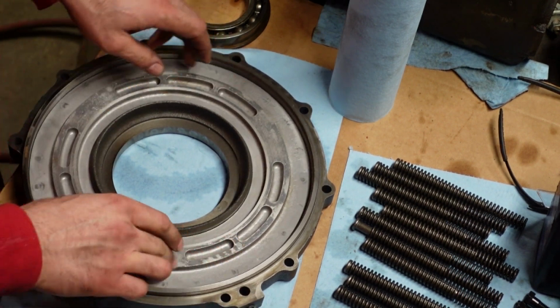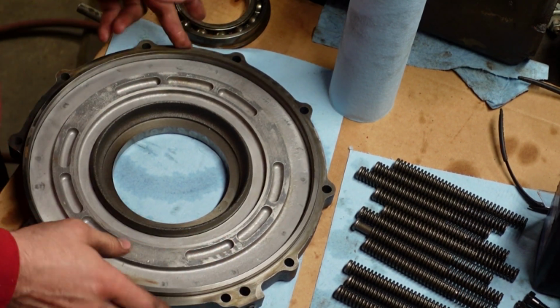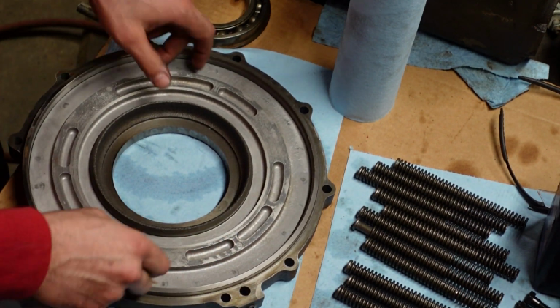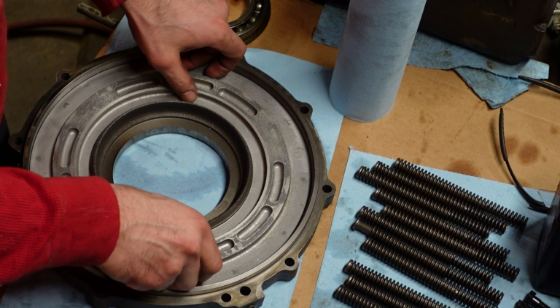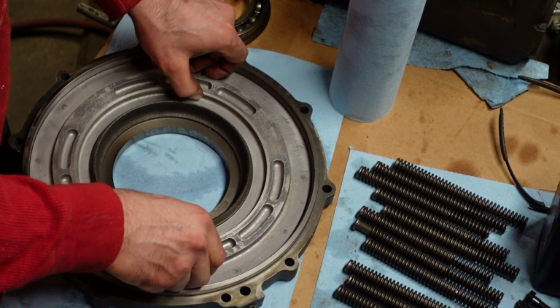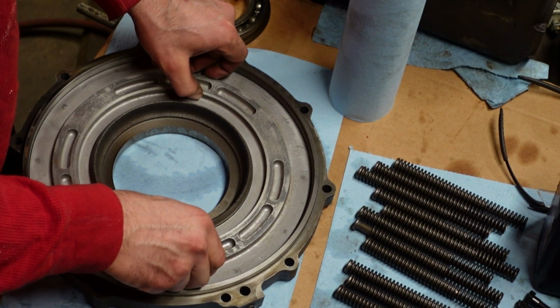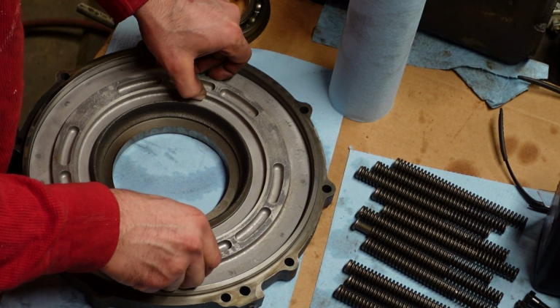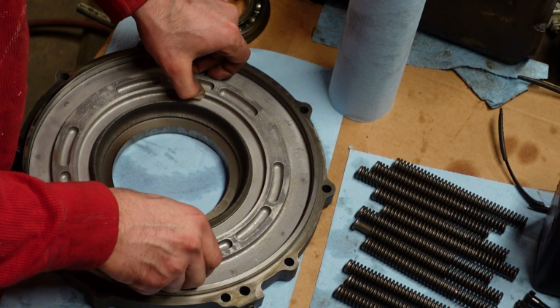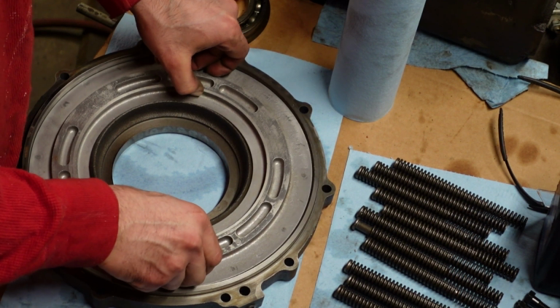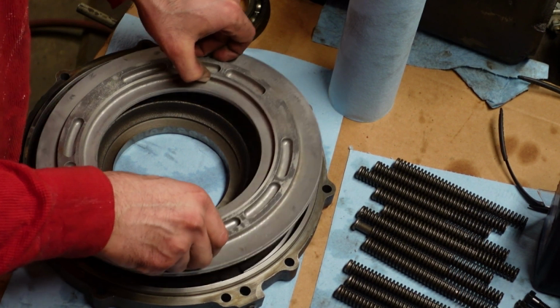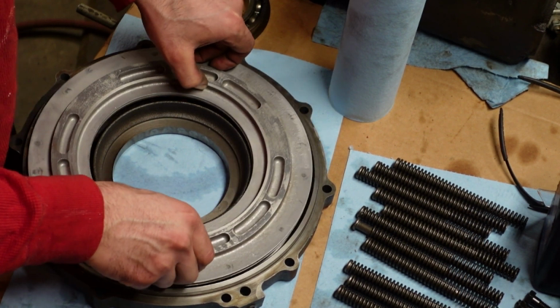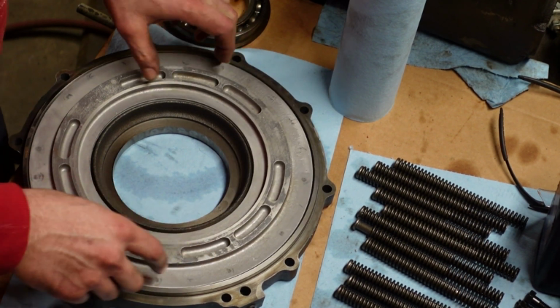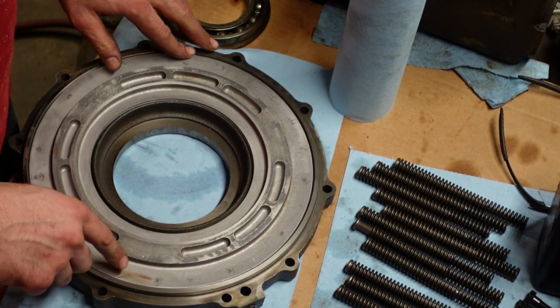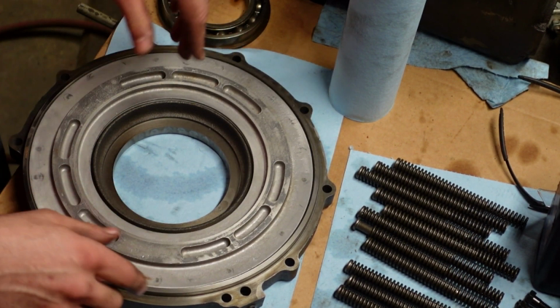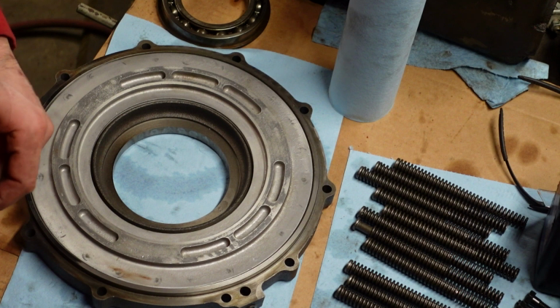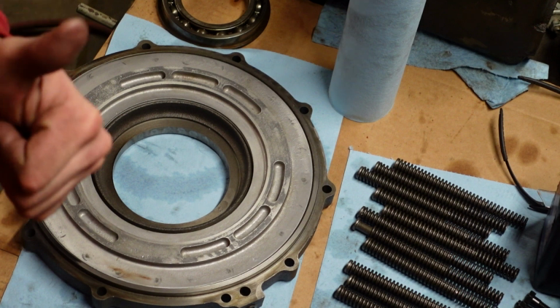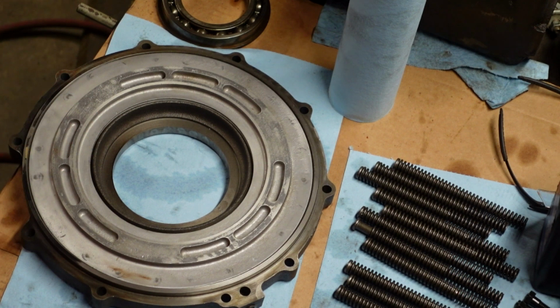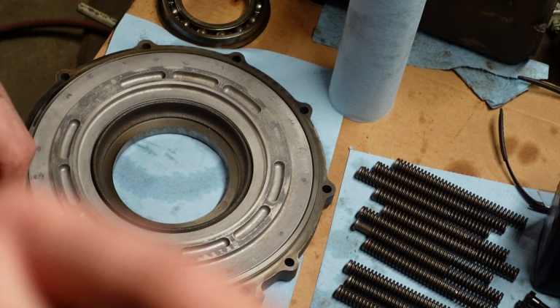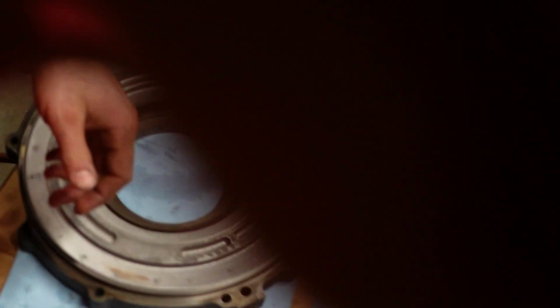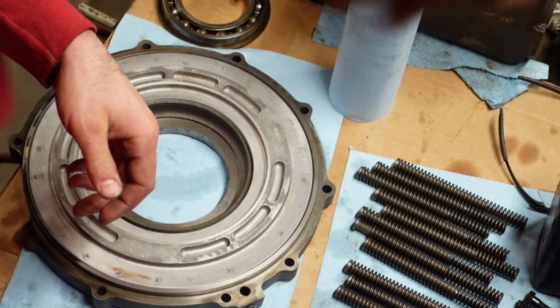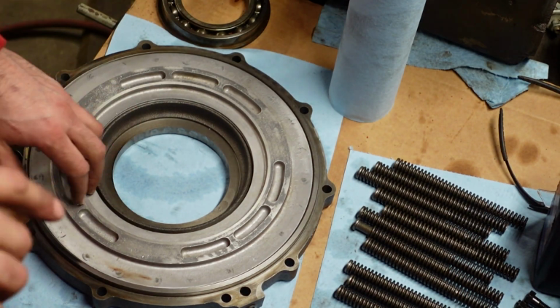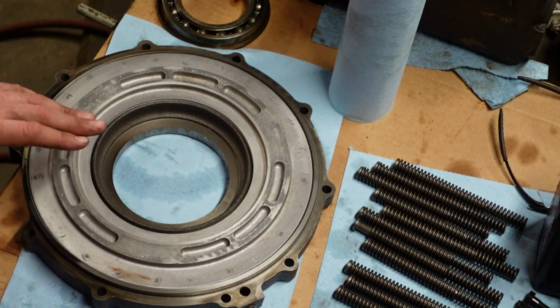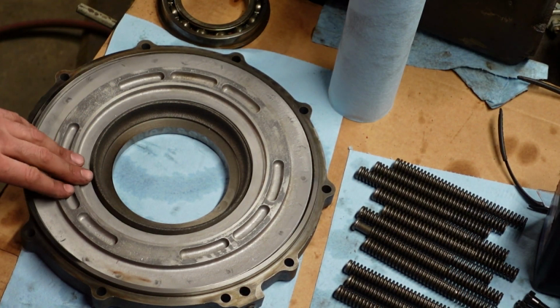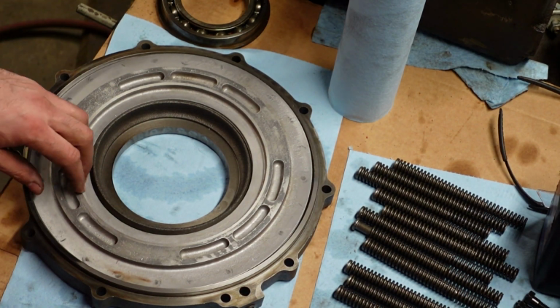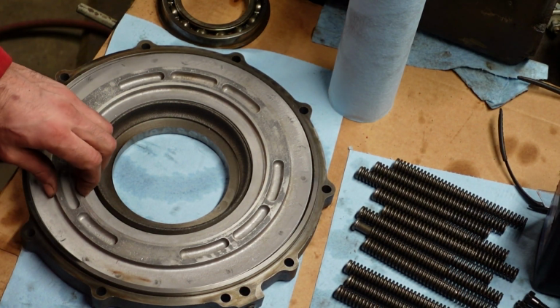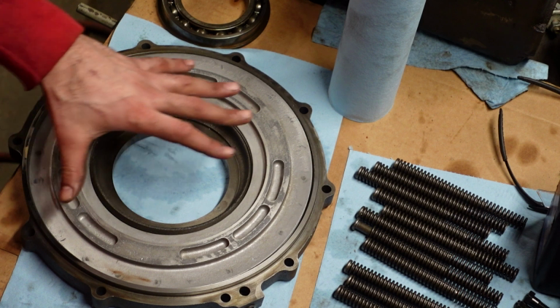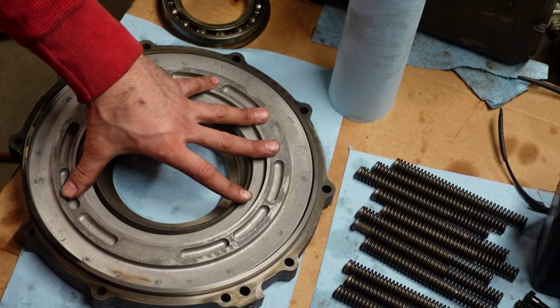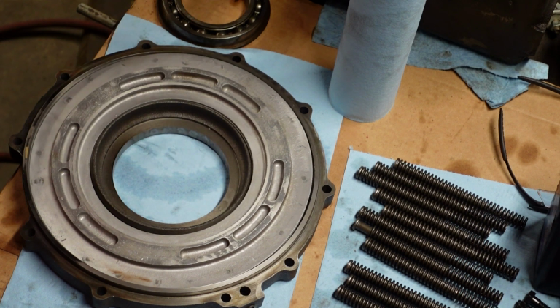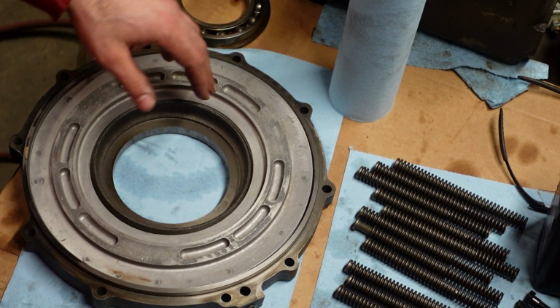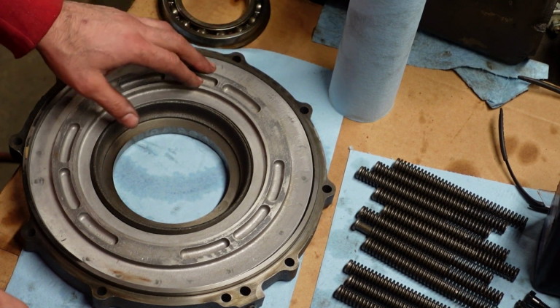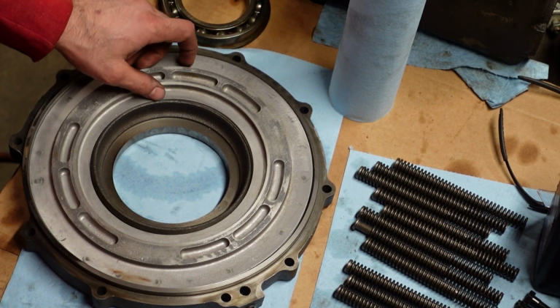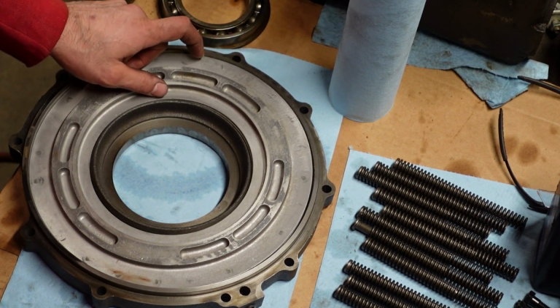I don't have a seal on the outside right now — the inside I do. It's still pretty tight and the gap's nice and tight, so I think we're good to go. Let me get some seals warmed up and in it, exactly the same as the other one, and we'll keep going.